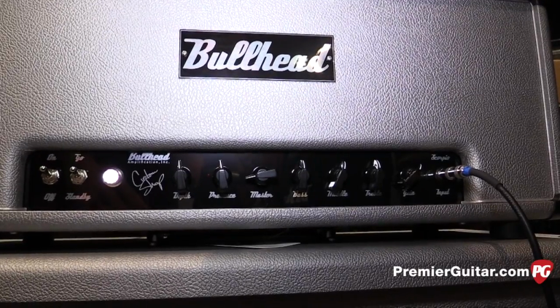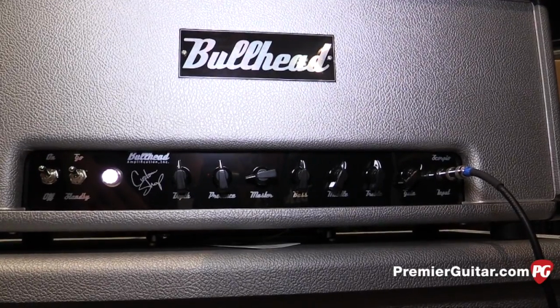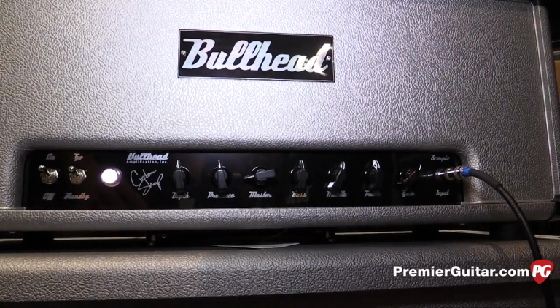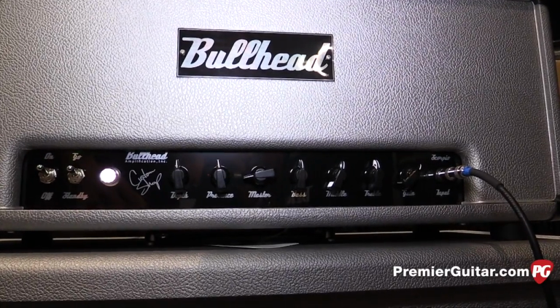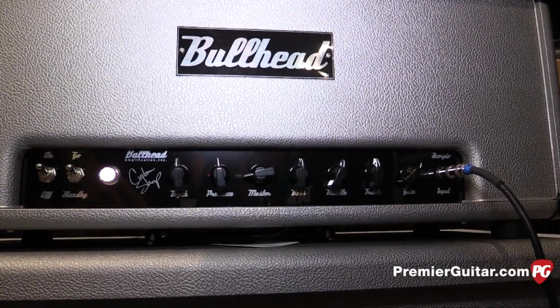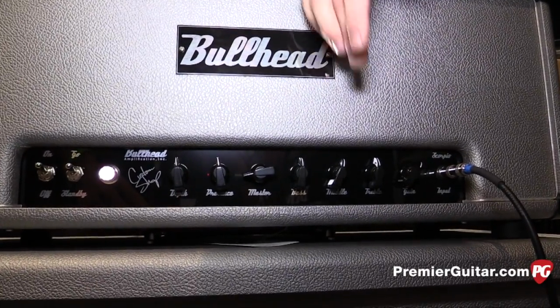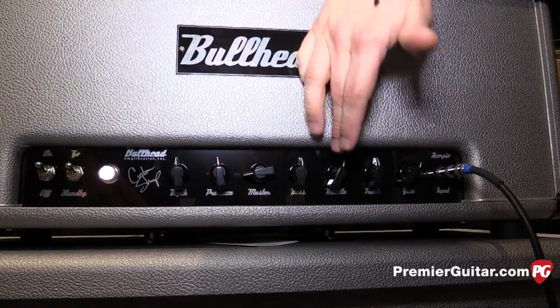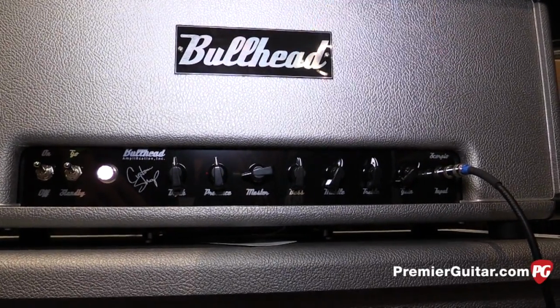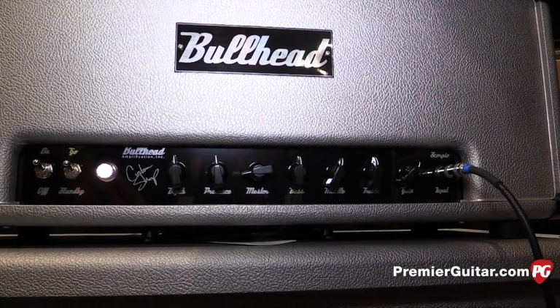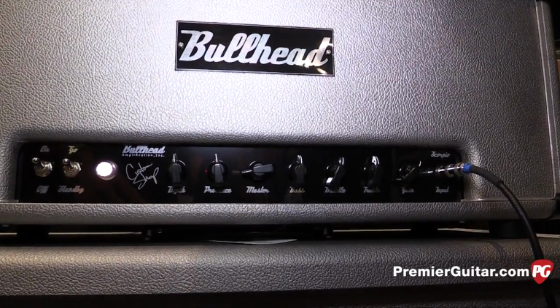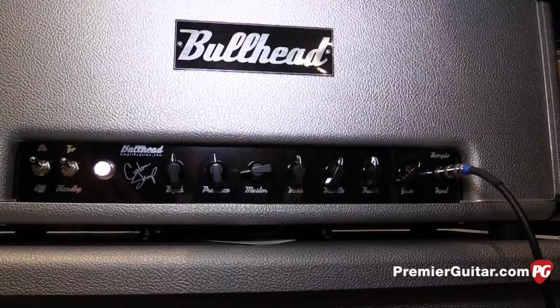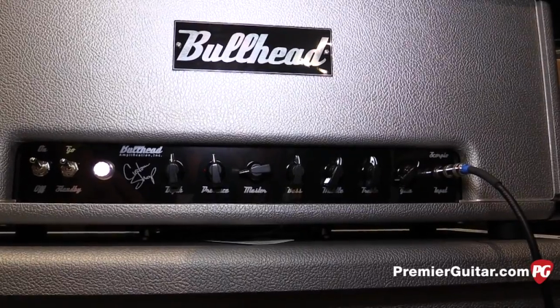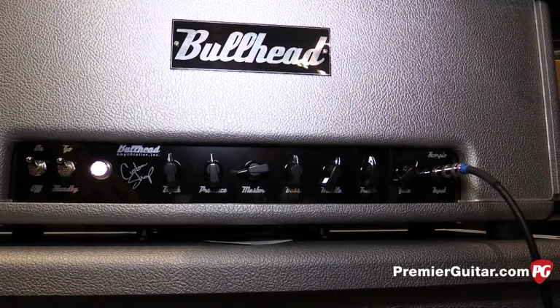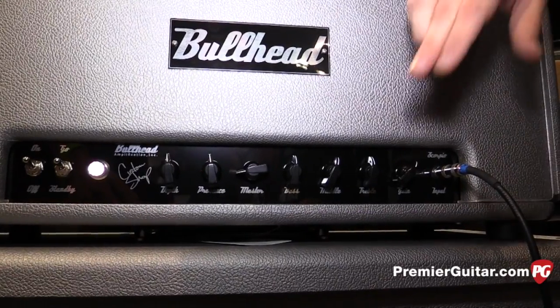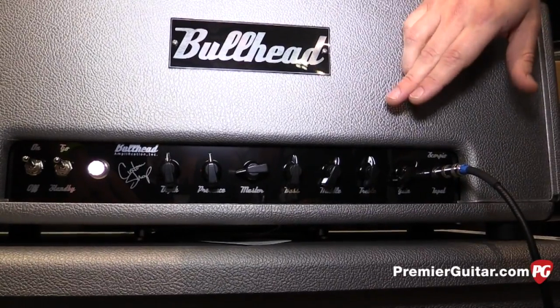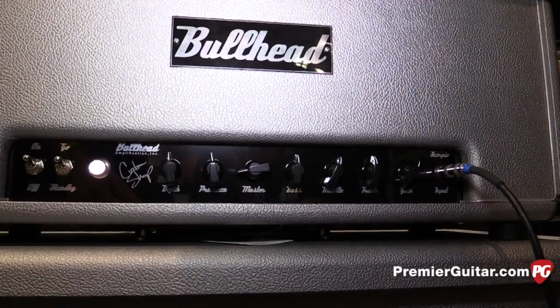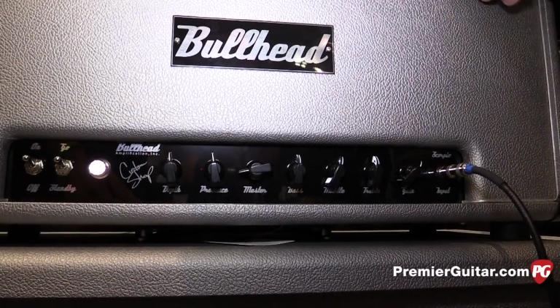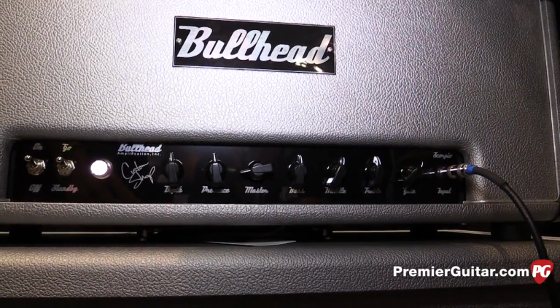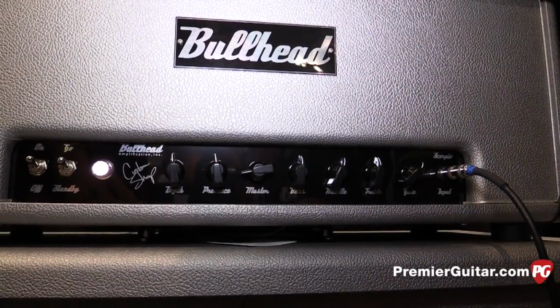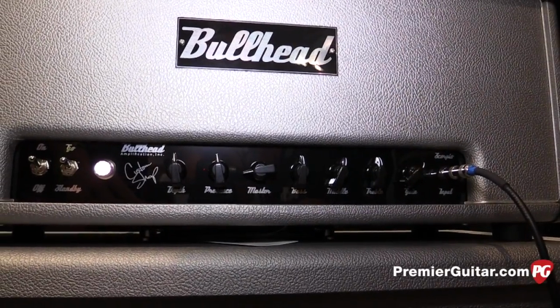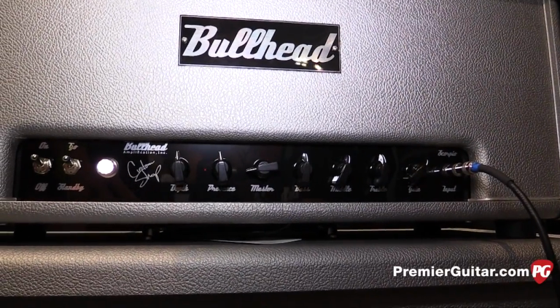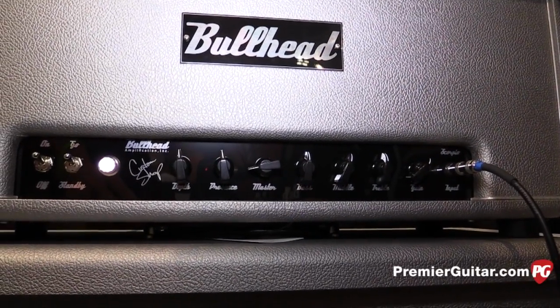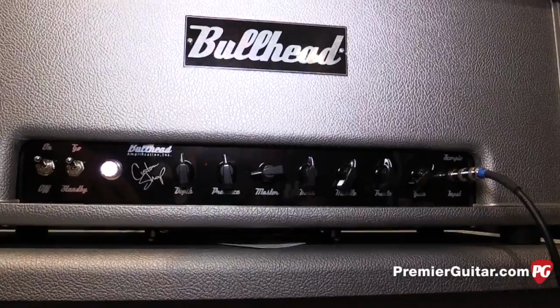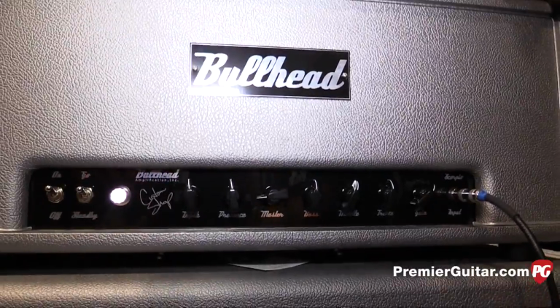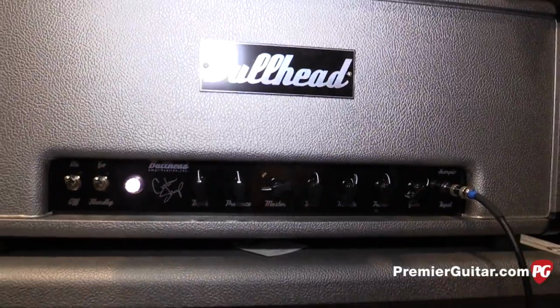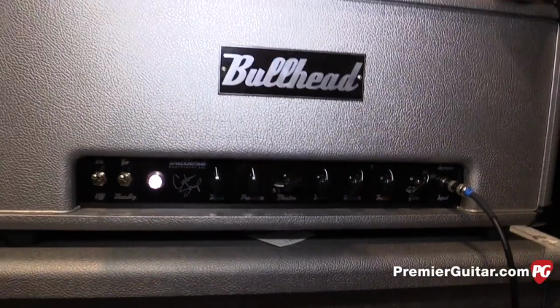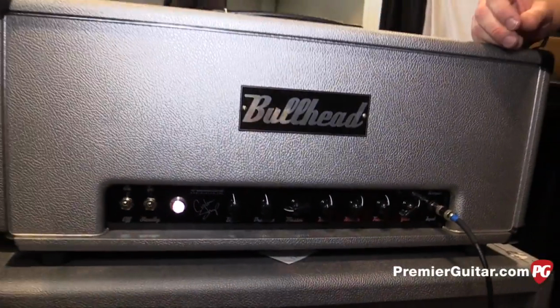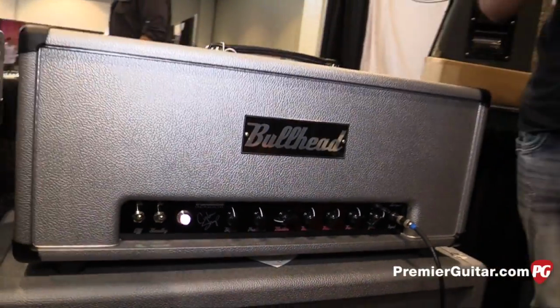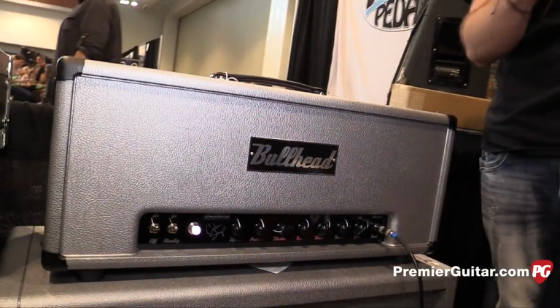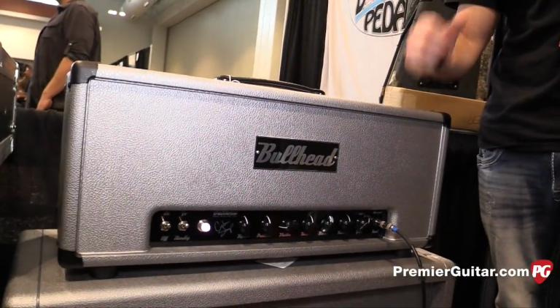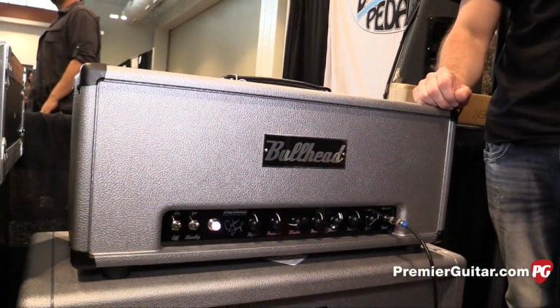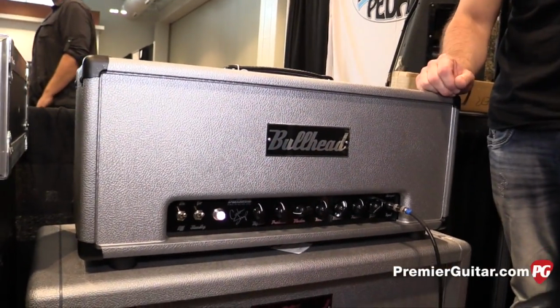There's a very transparent EQ on the back. If you pull the mids up a little bit, you'll go towards that British territory. If you drop the mids down, you have that modern high gain US thing. It cleans up real nice with the volume knob.